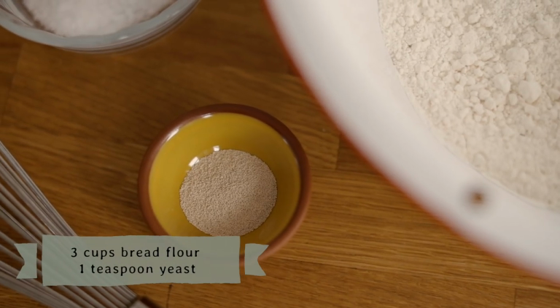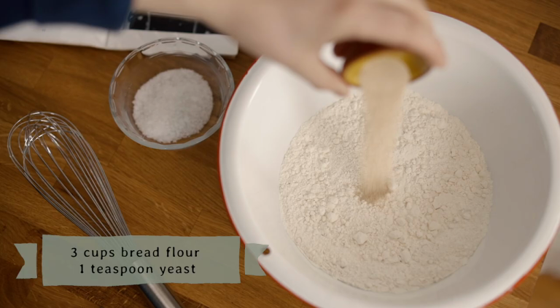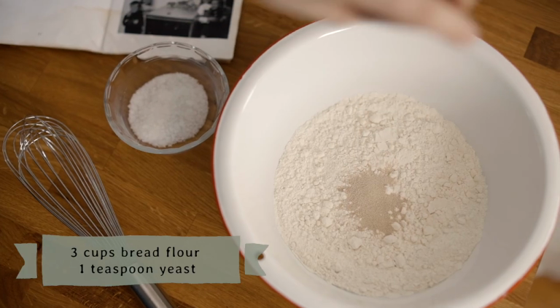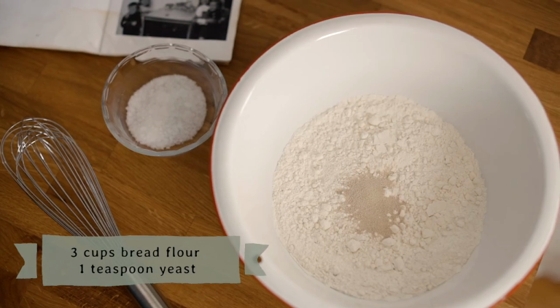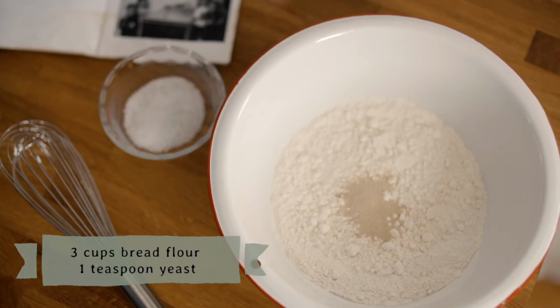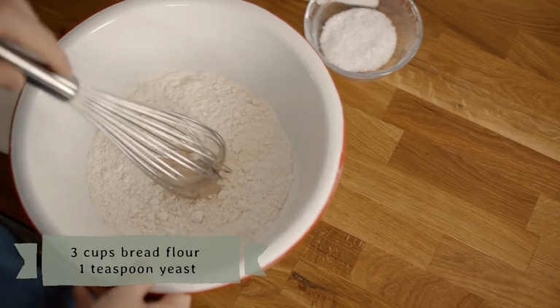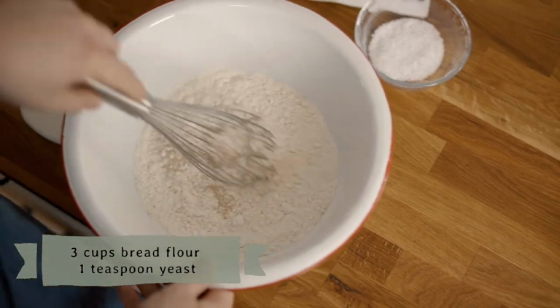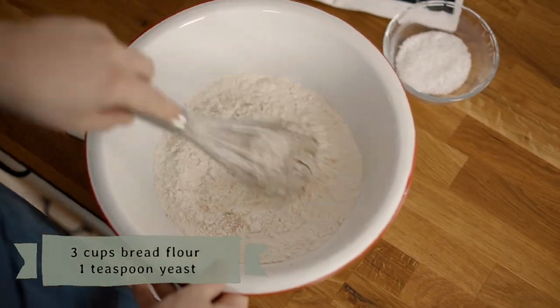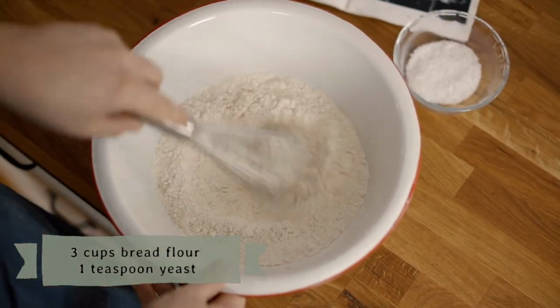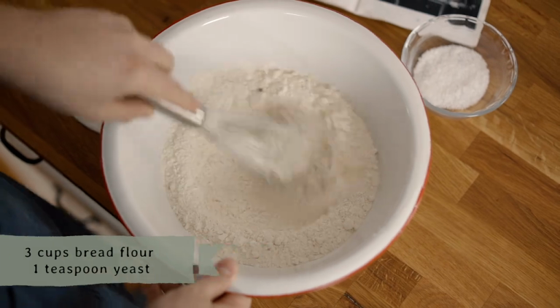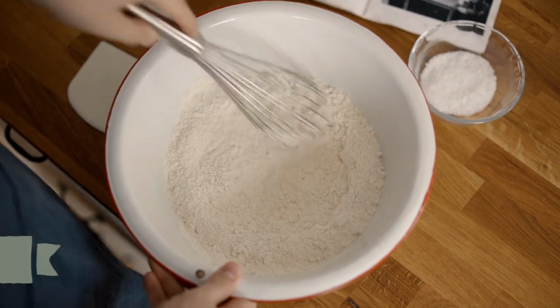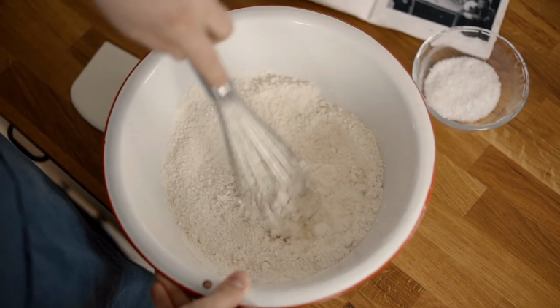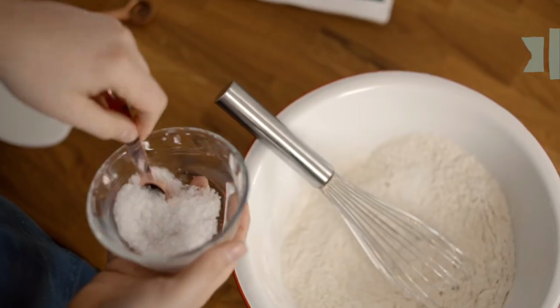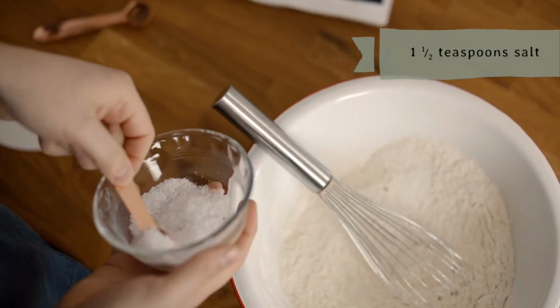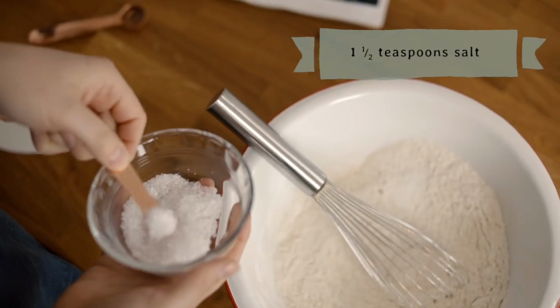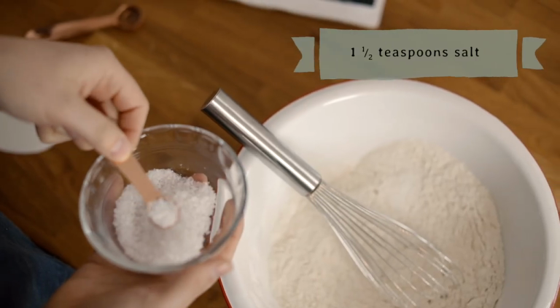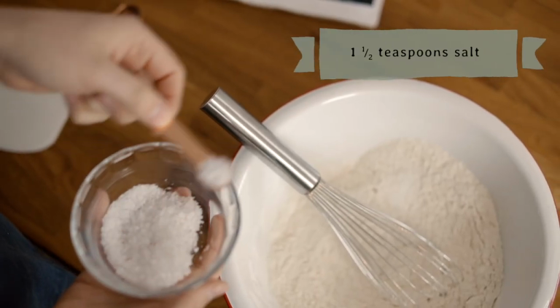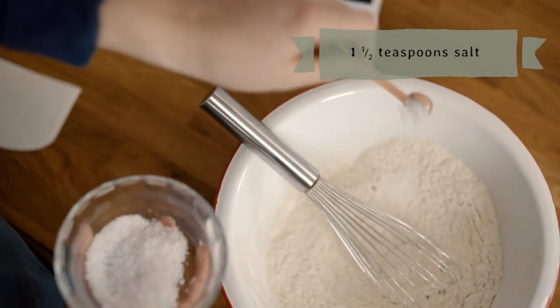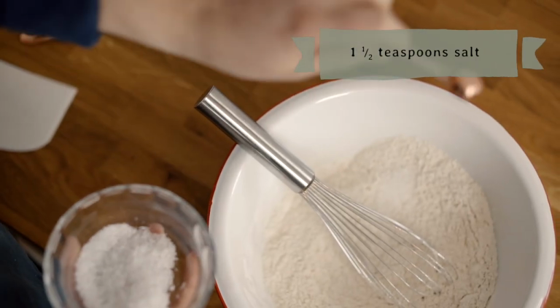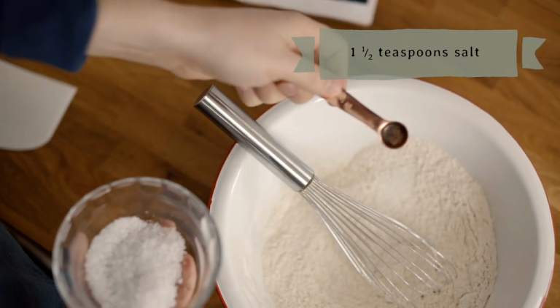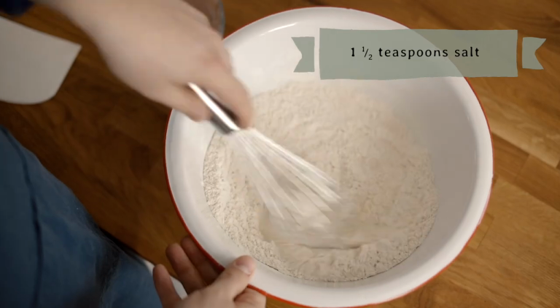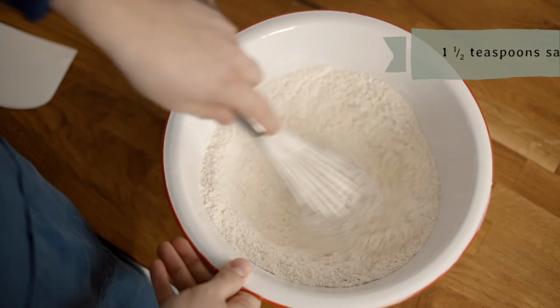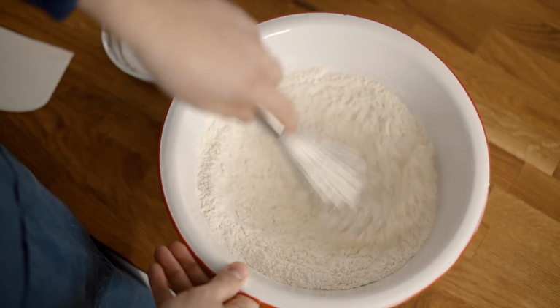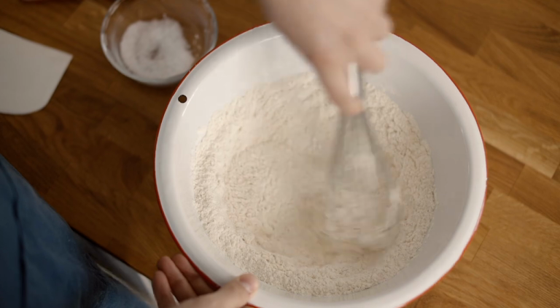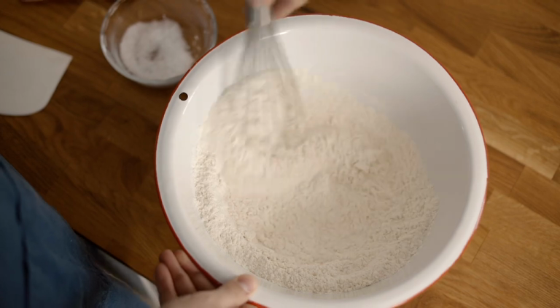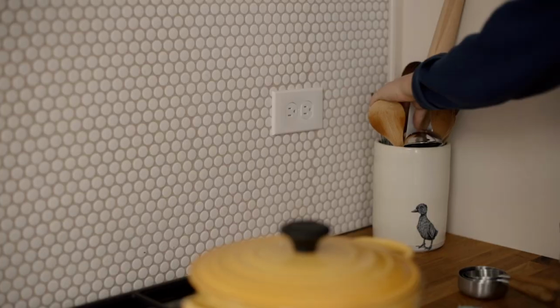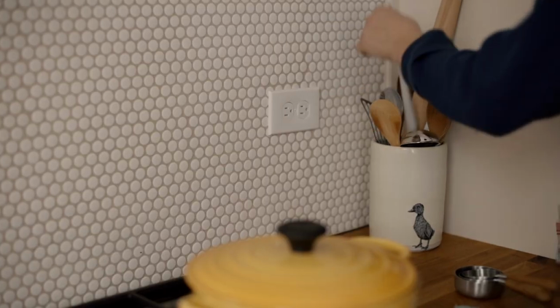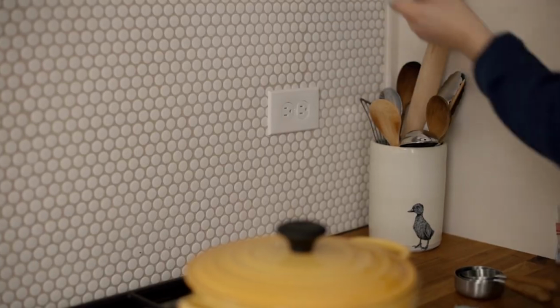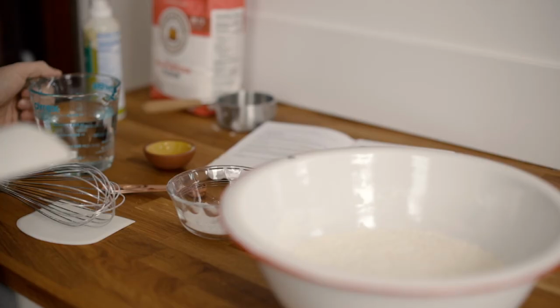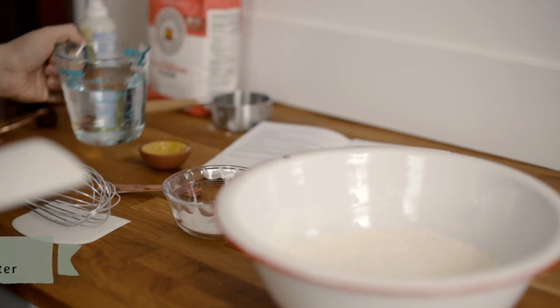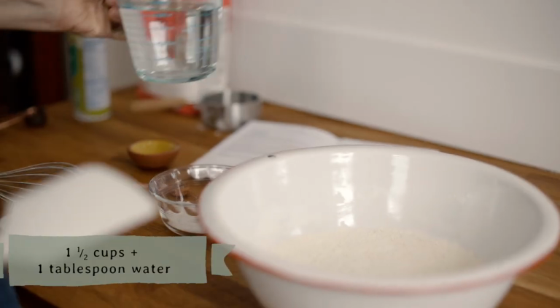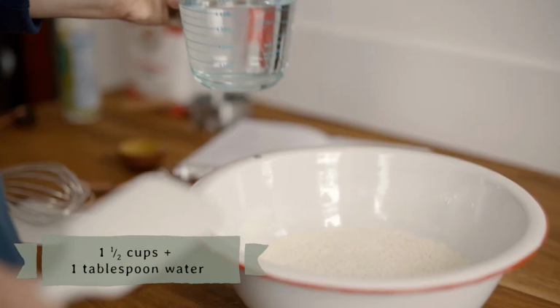Start by whisking the flour and yeast together, then whisk in the salt. Next, add the warm water and stir until the dough comes together.